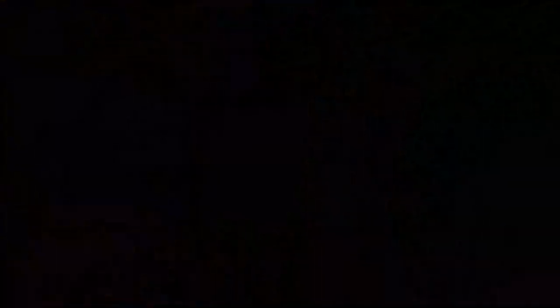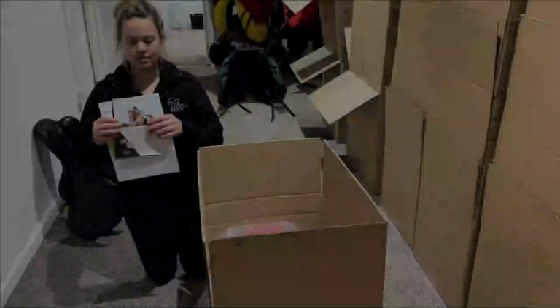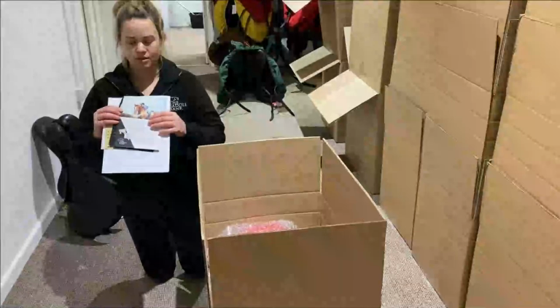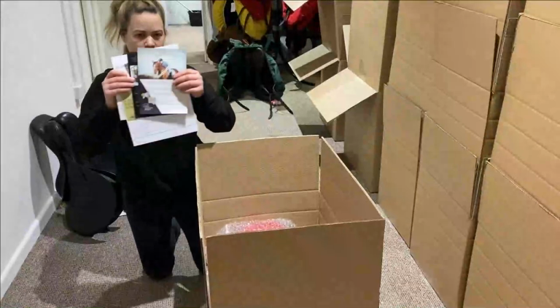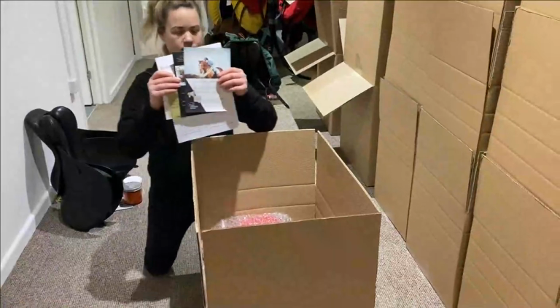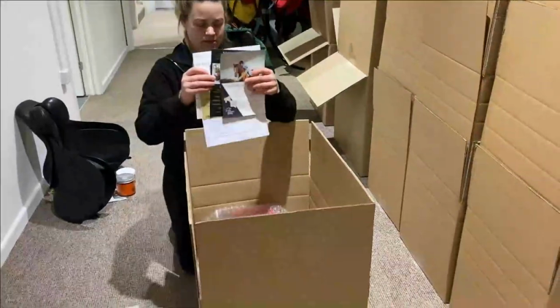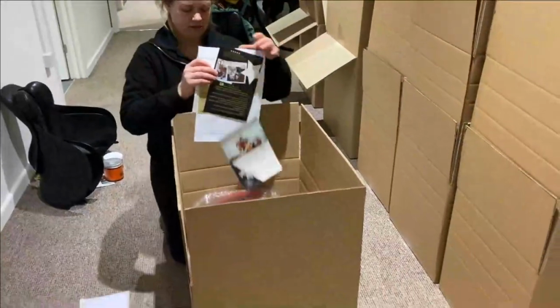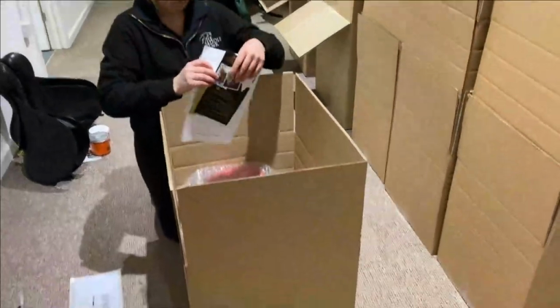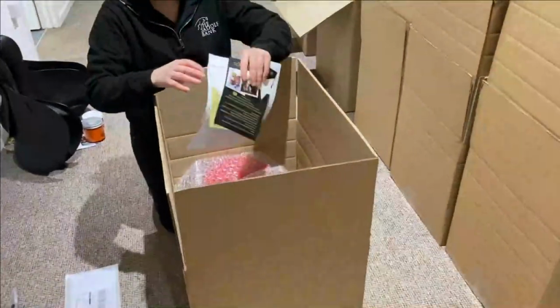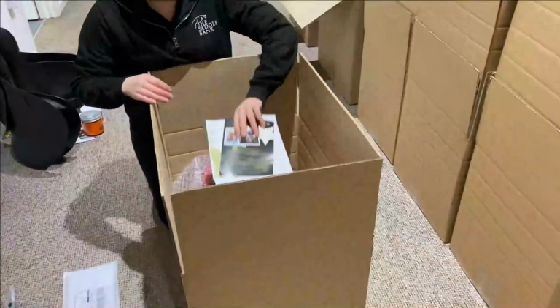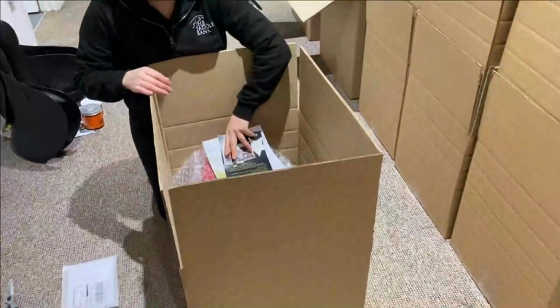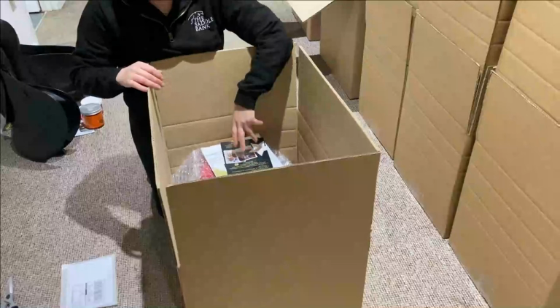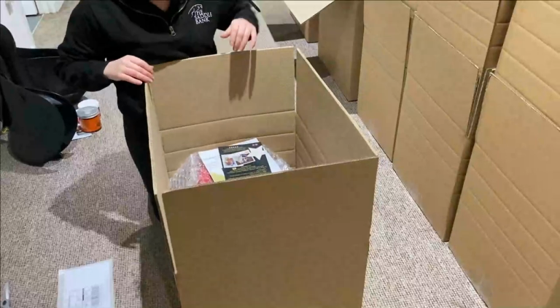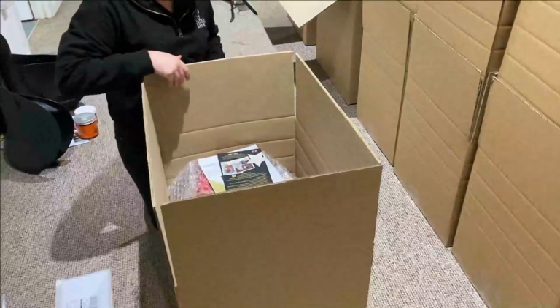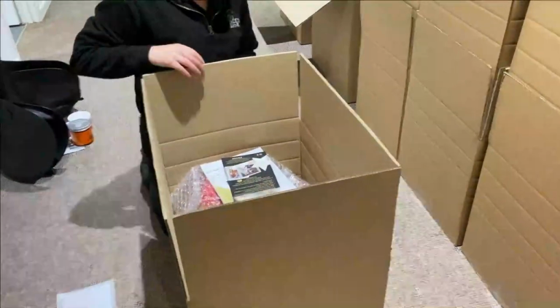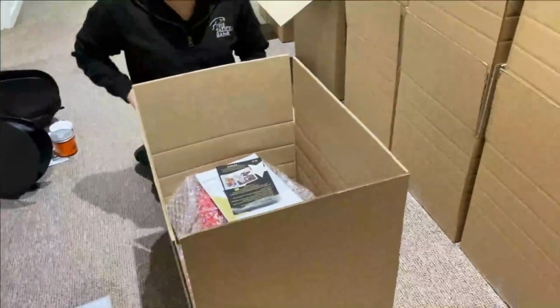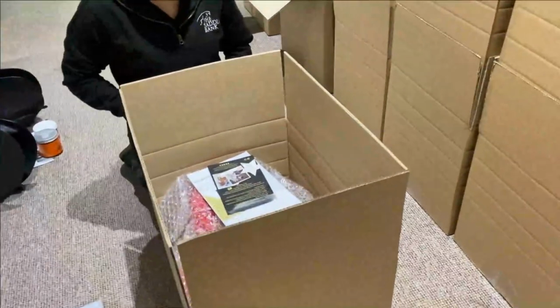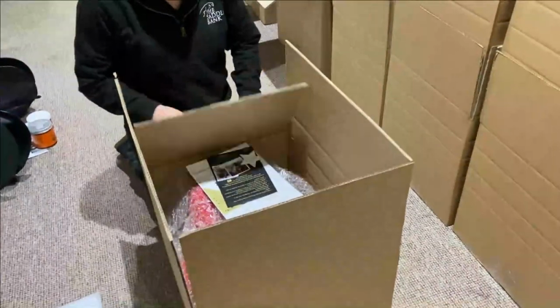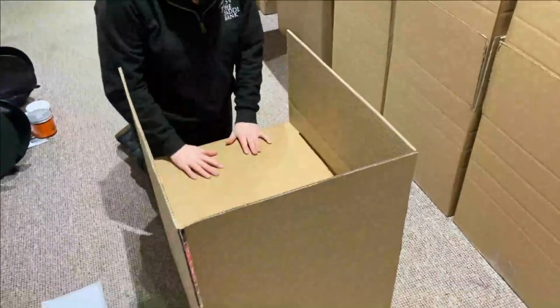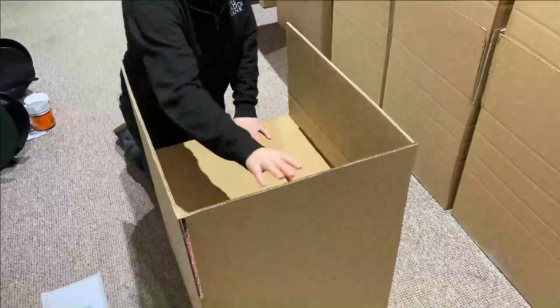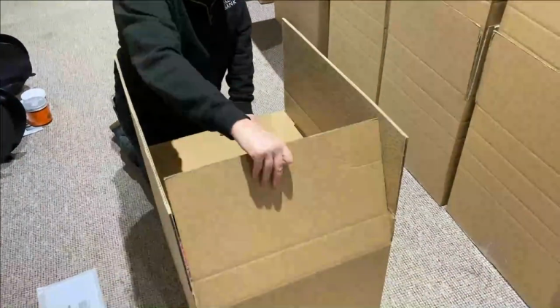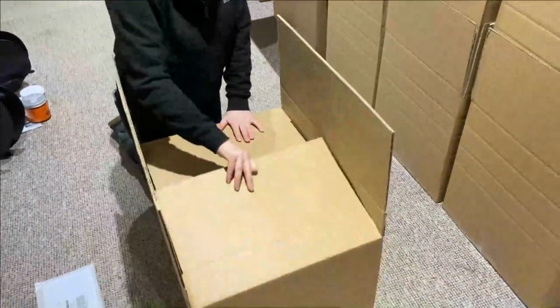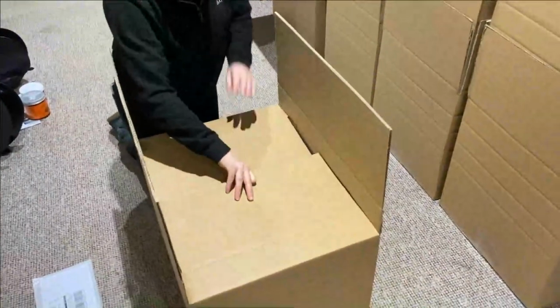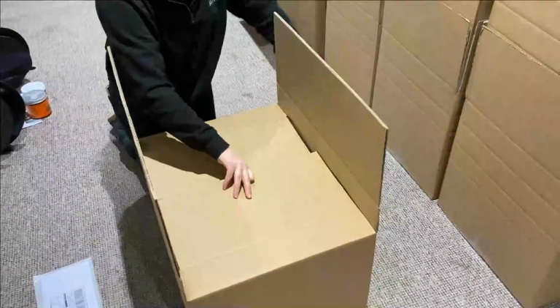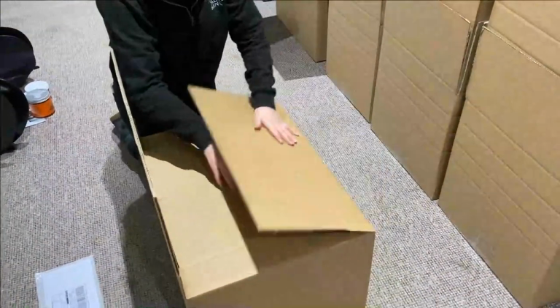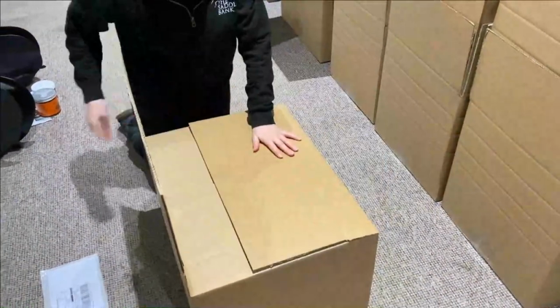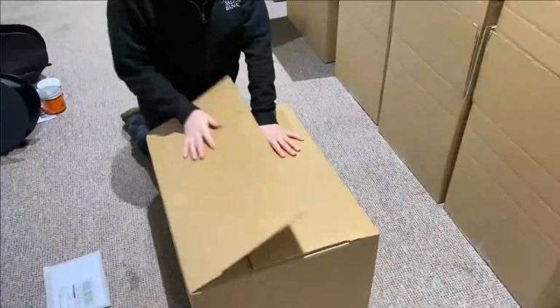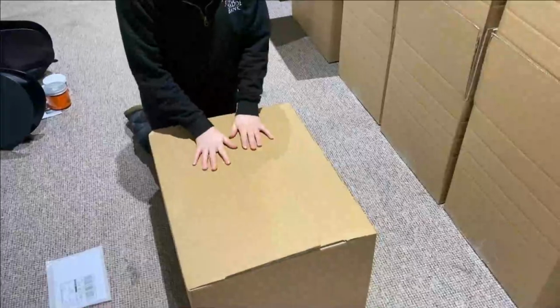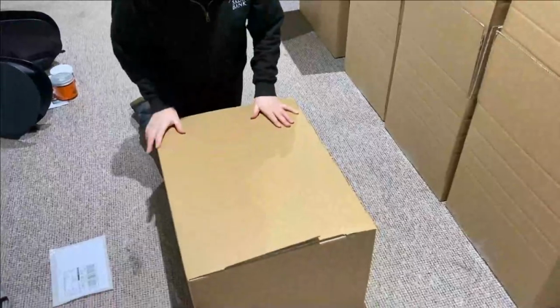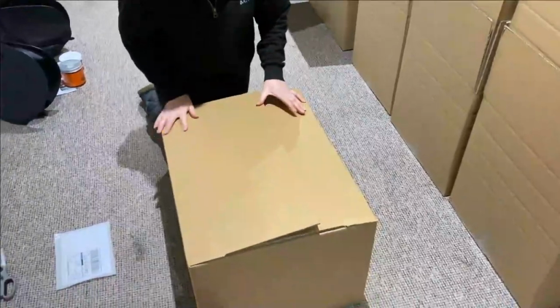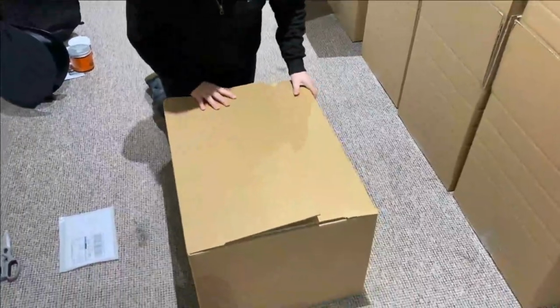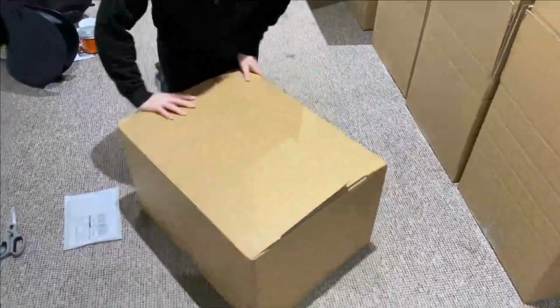Now that we've got the box cut so we can fold it to size, we're going to pop the paperwork in. Obviously it depends who you're selling it to or why you're sending the saddle as to whether you'll need to include any paperwork.